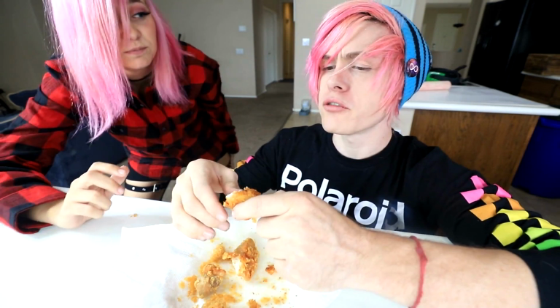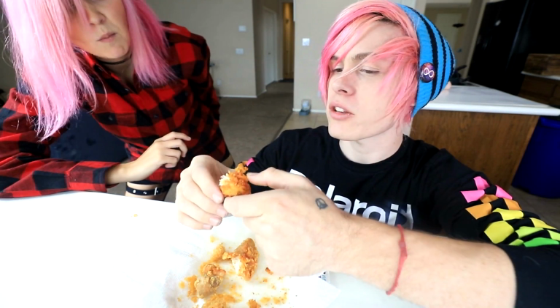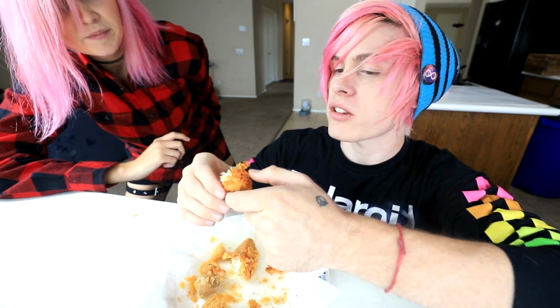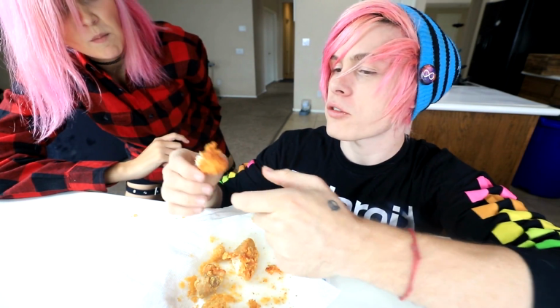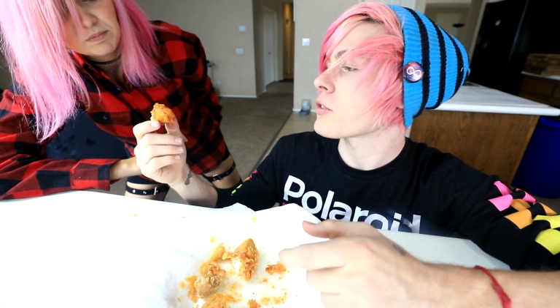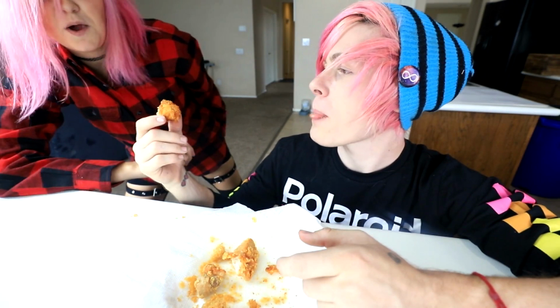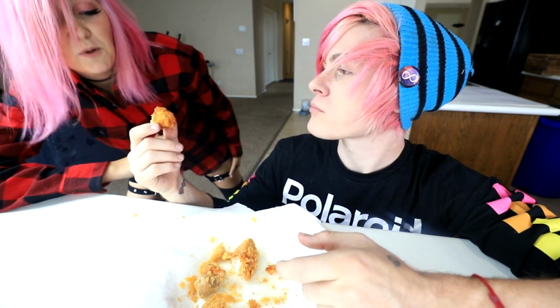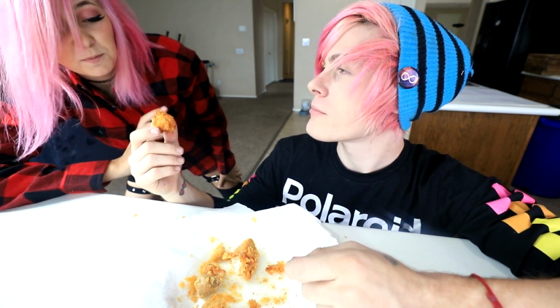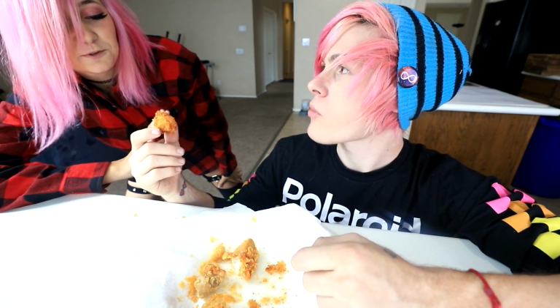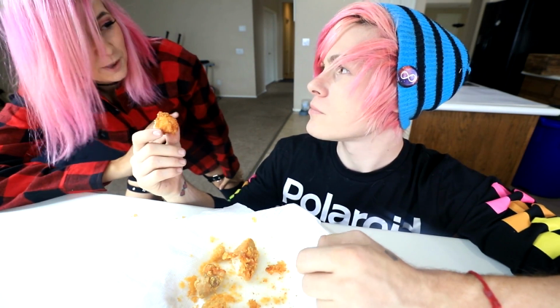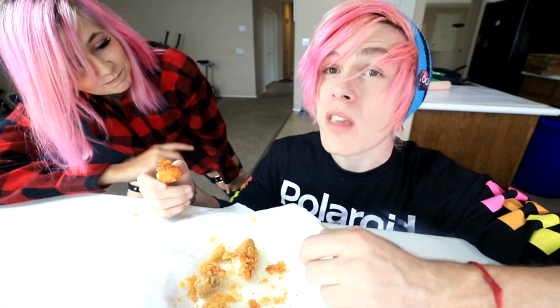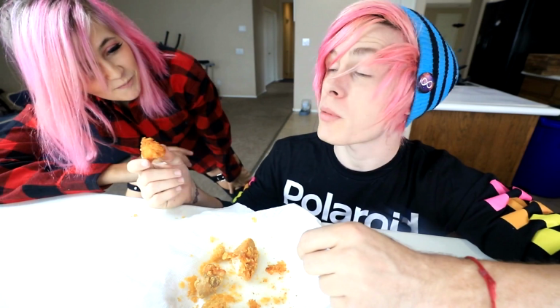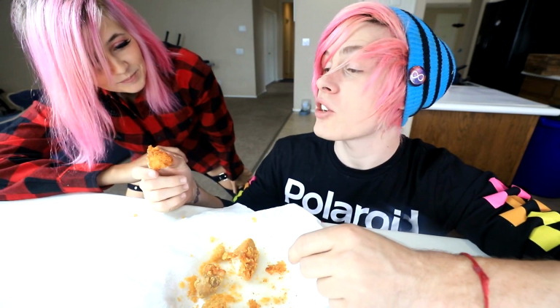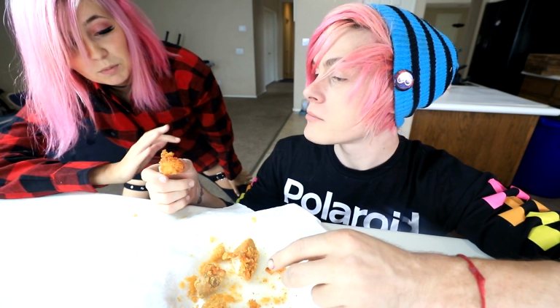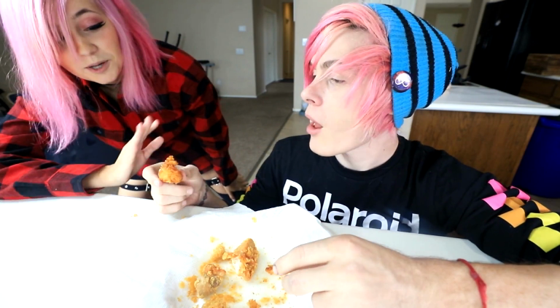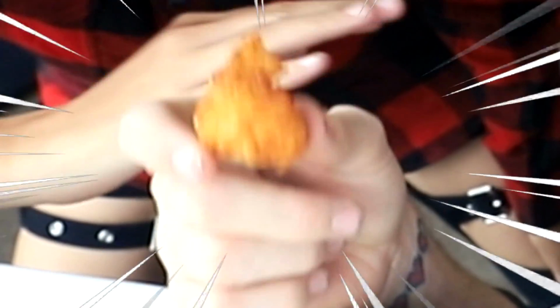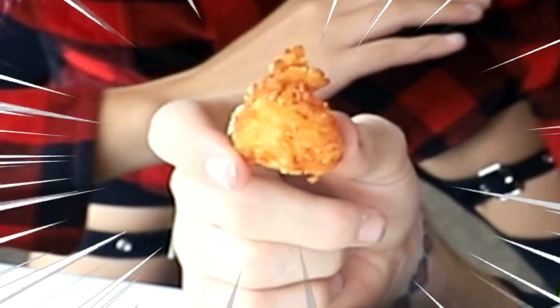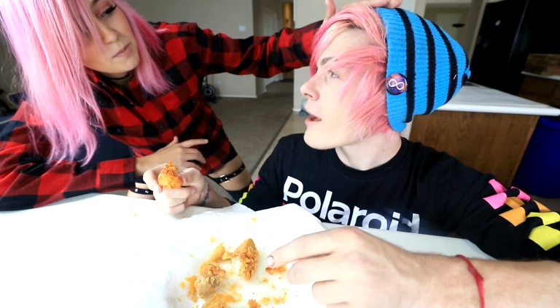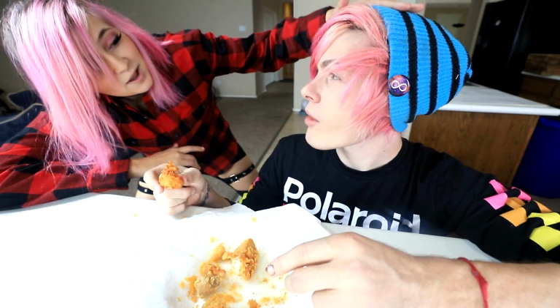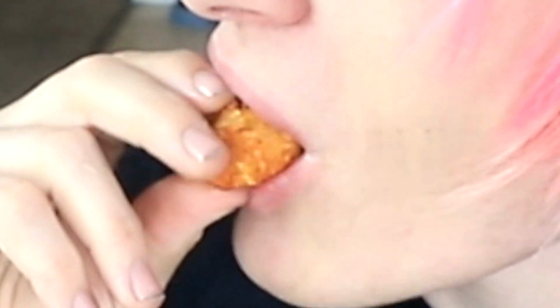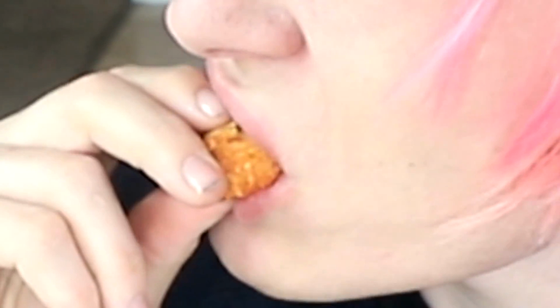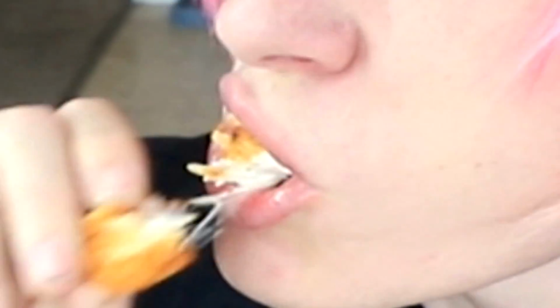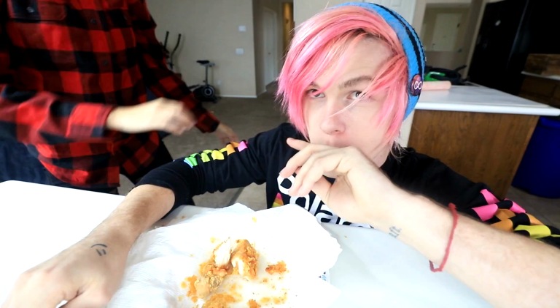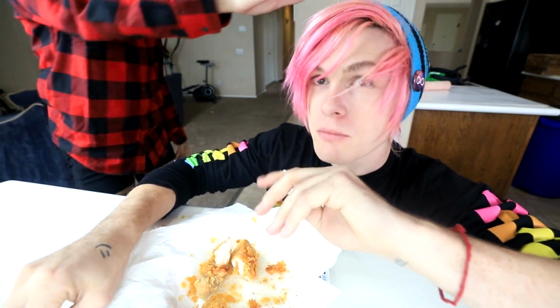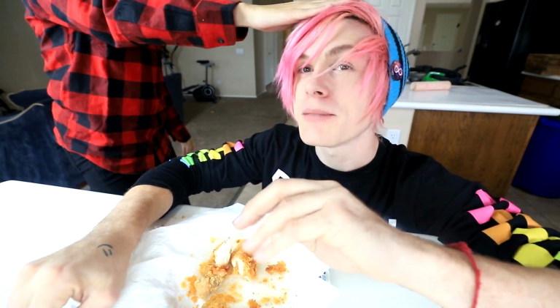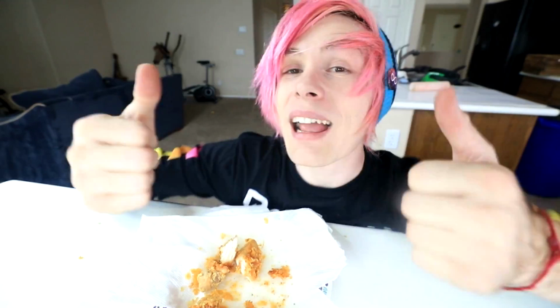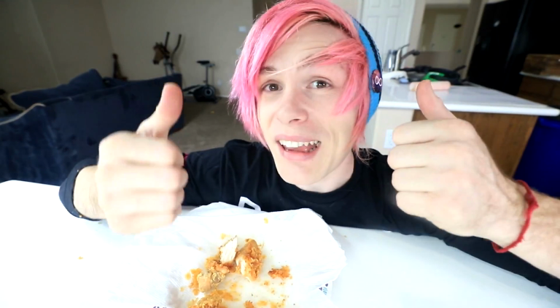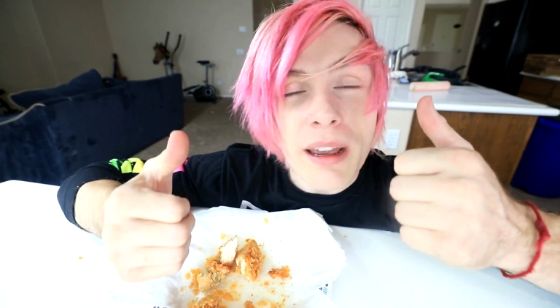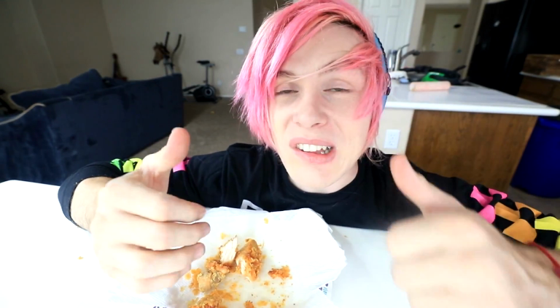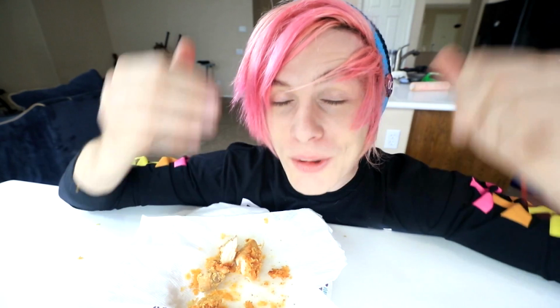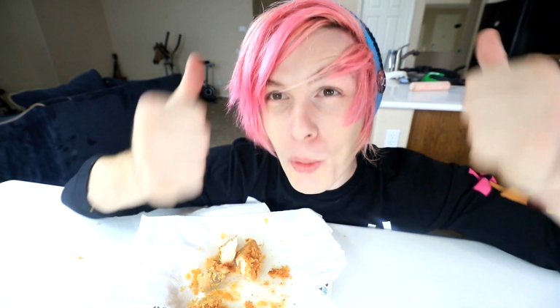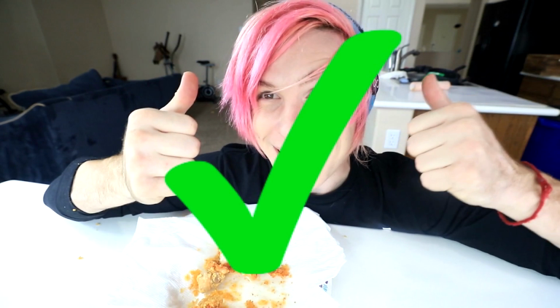Try this one — this is the Doritos one. It tastes better. Oh my god. Well guys, I guess we're going to have to say this one works.